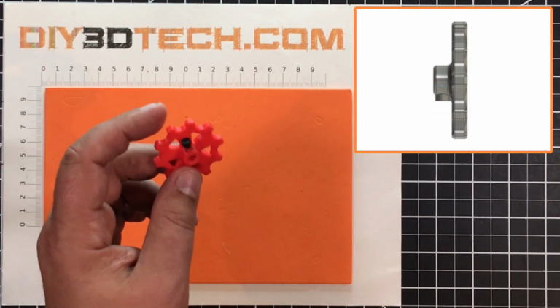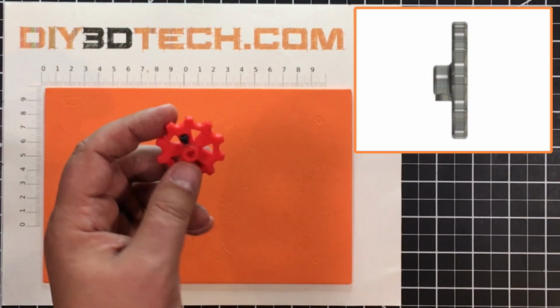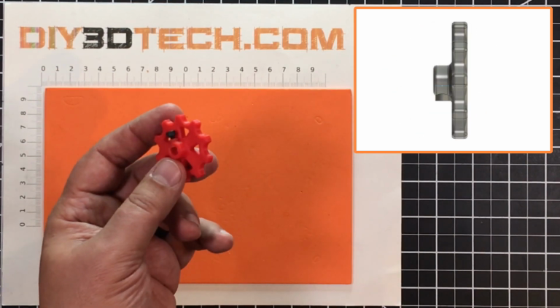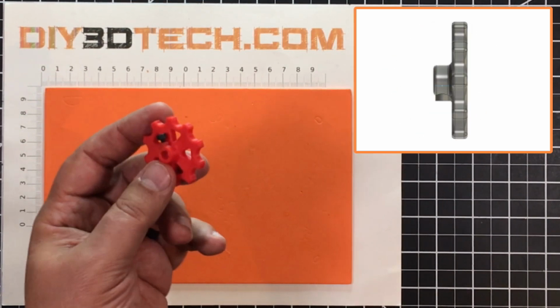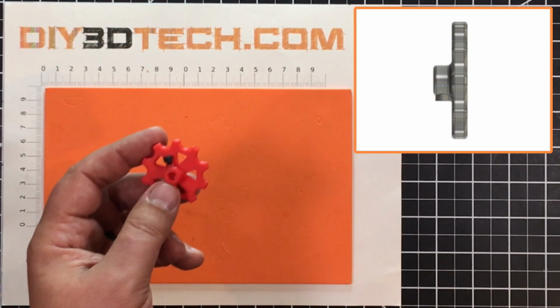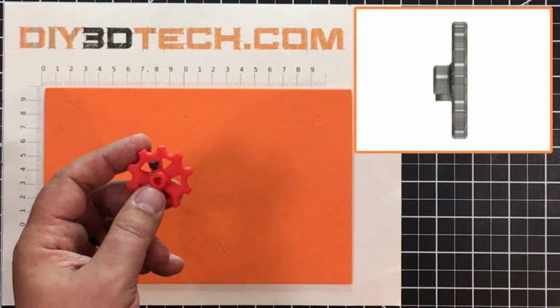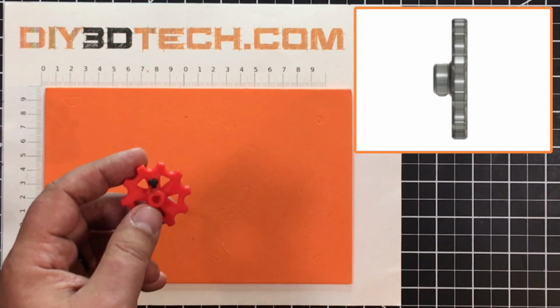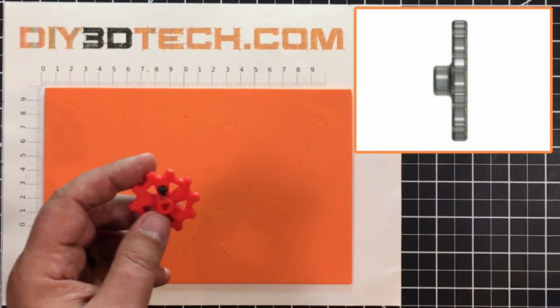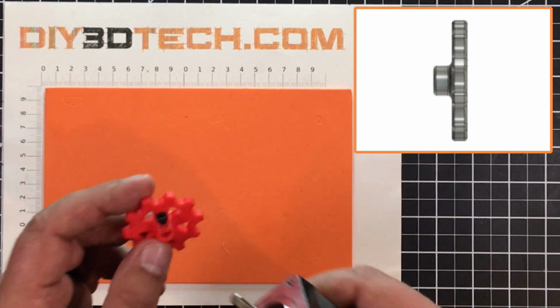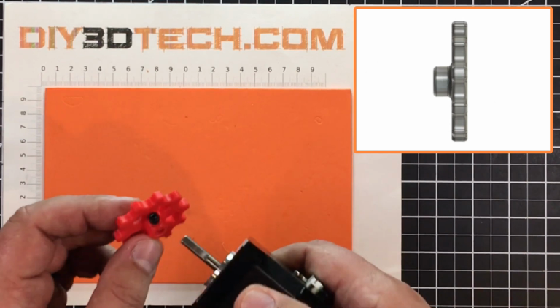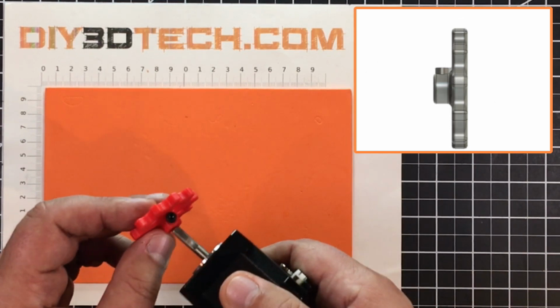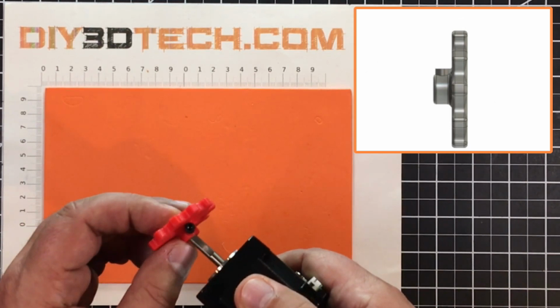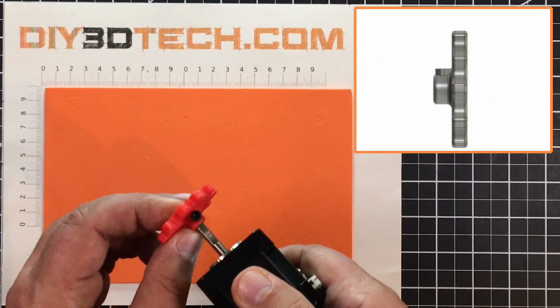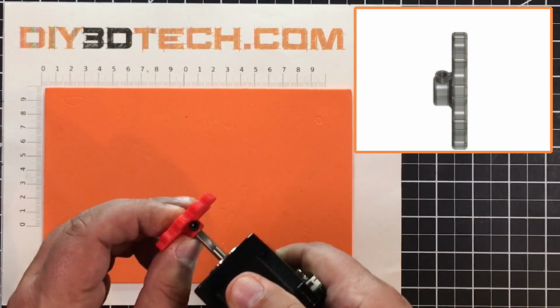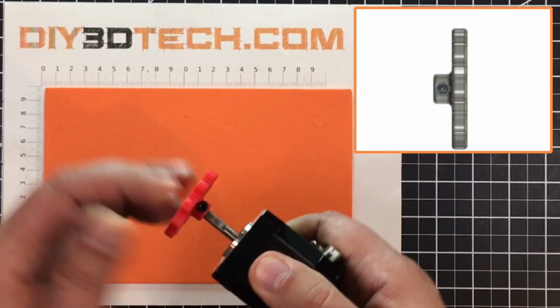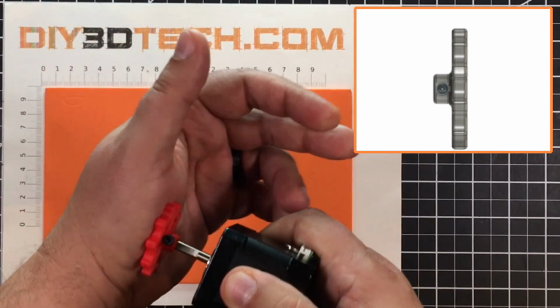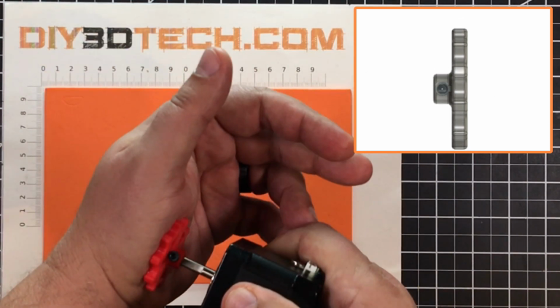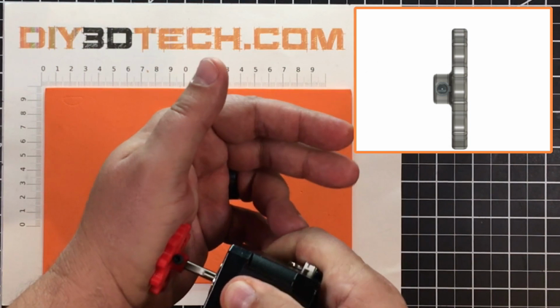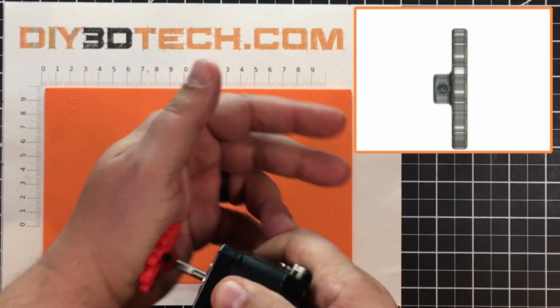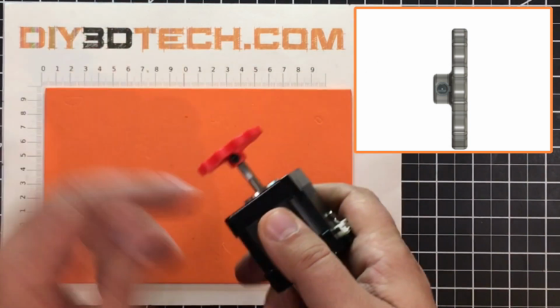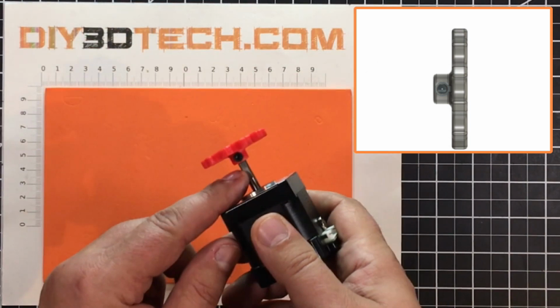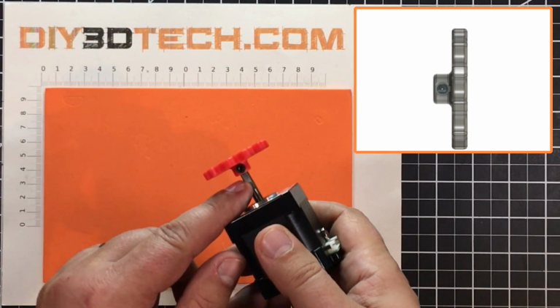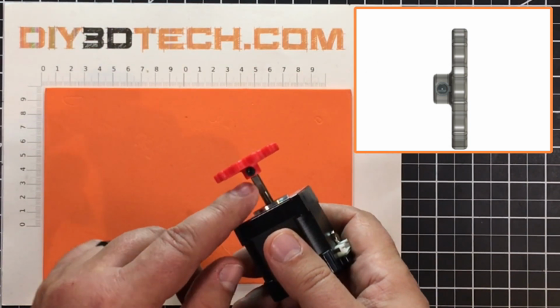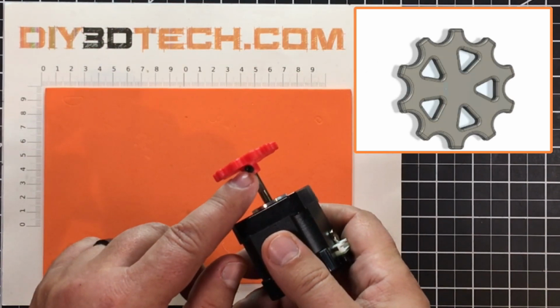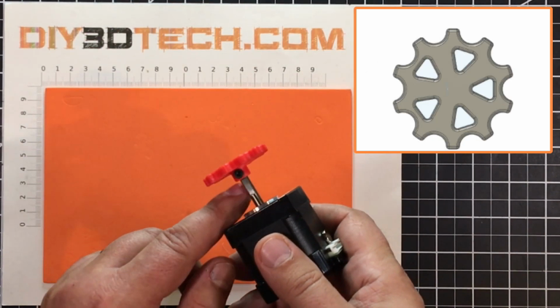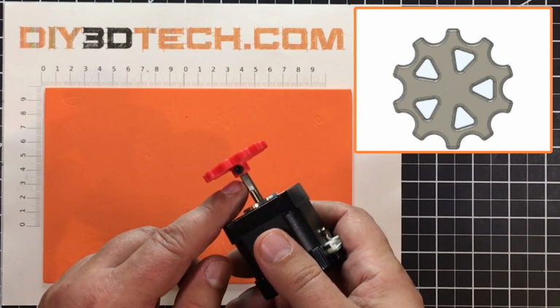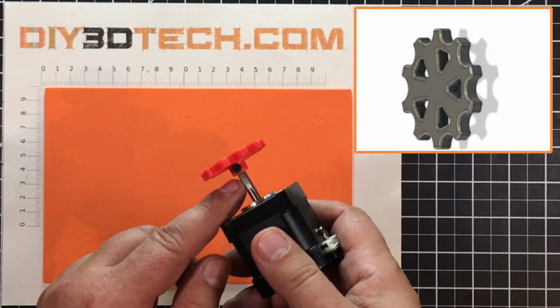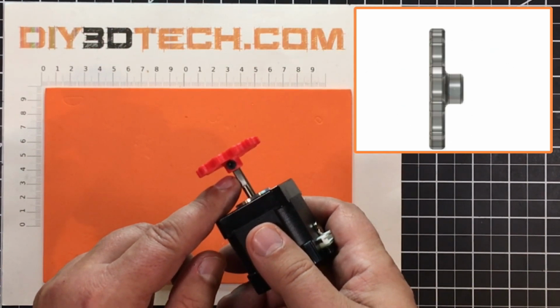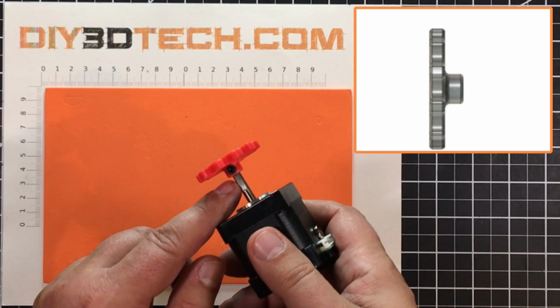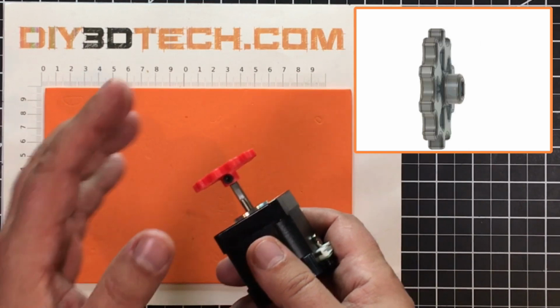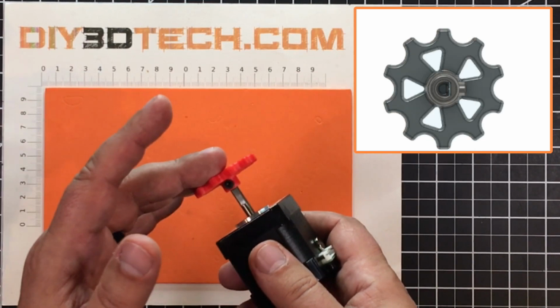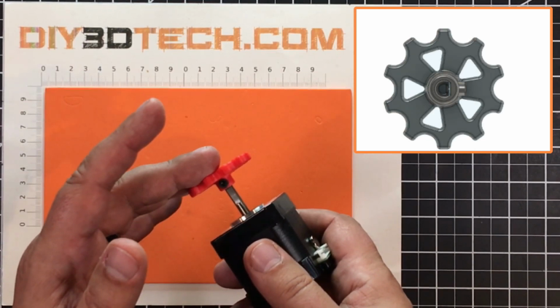With threads in there, it threads into this, and long story short it just pushes onto the top of your motor. It goes against the flat piece and the M3 tightens down on the flat piece, making this far more secure.